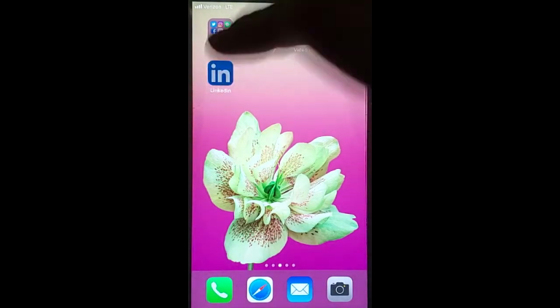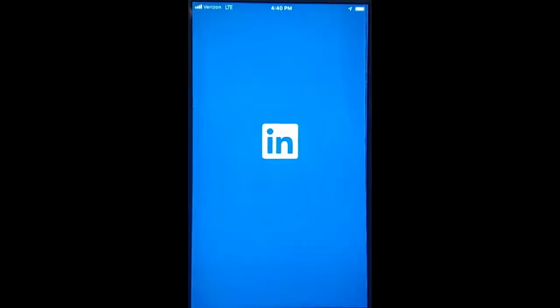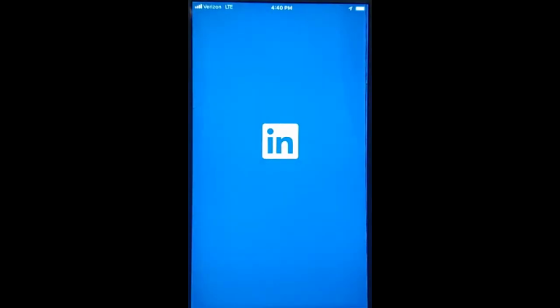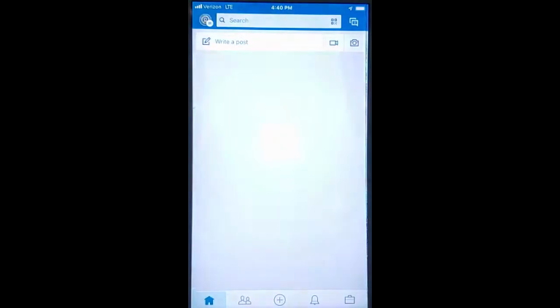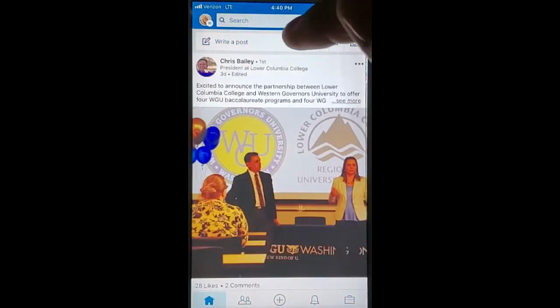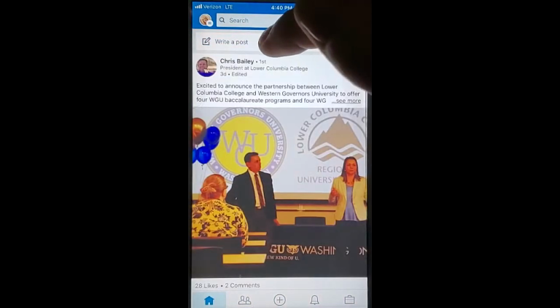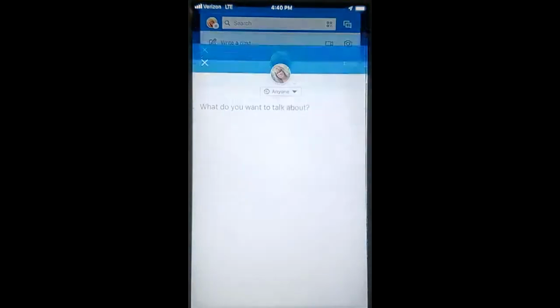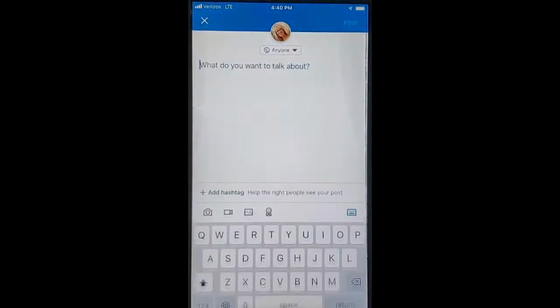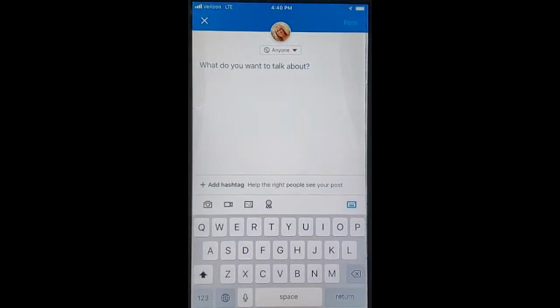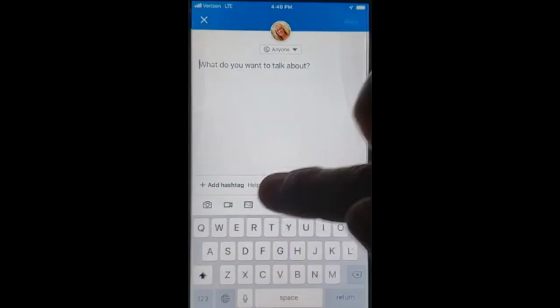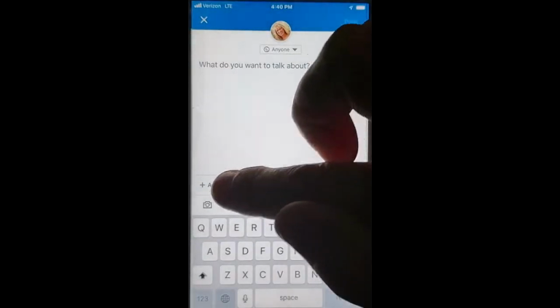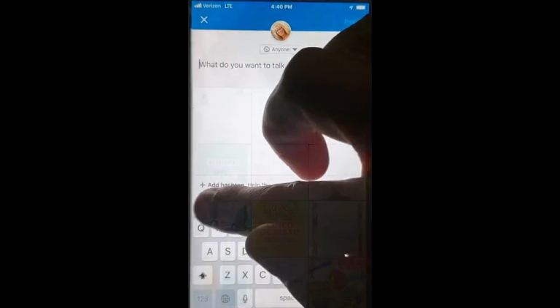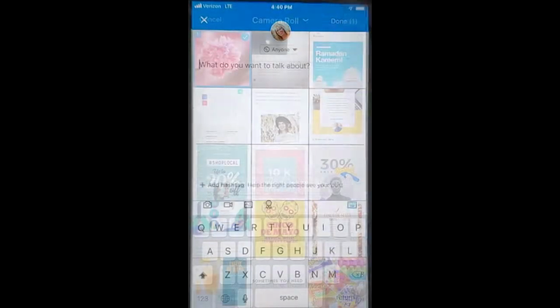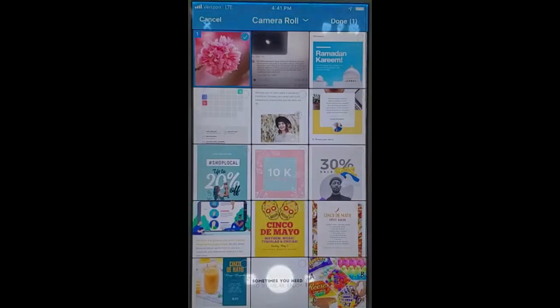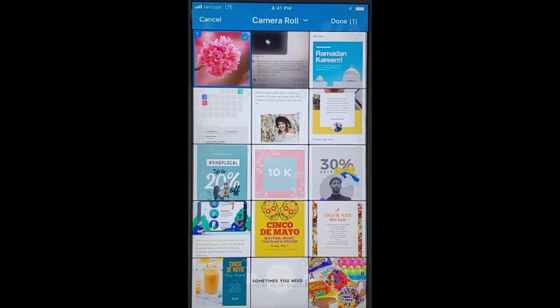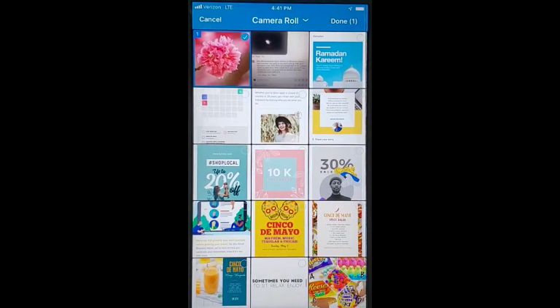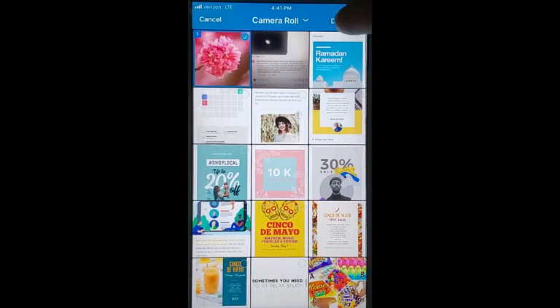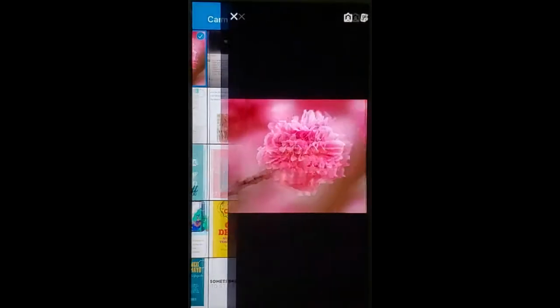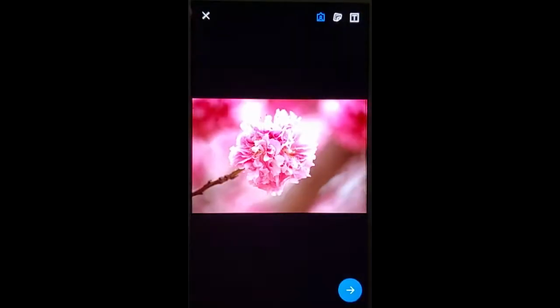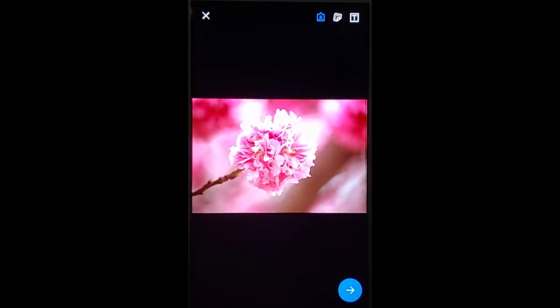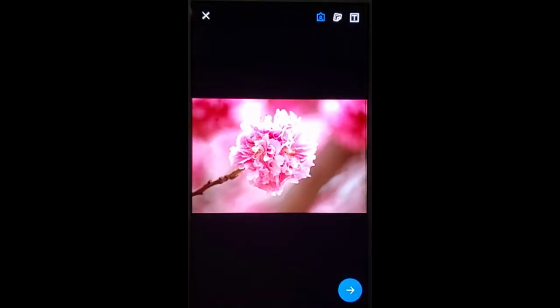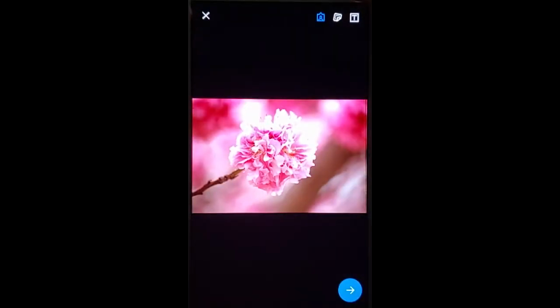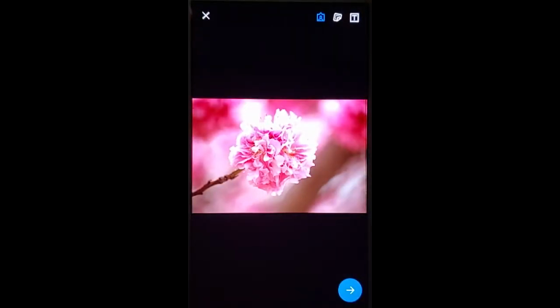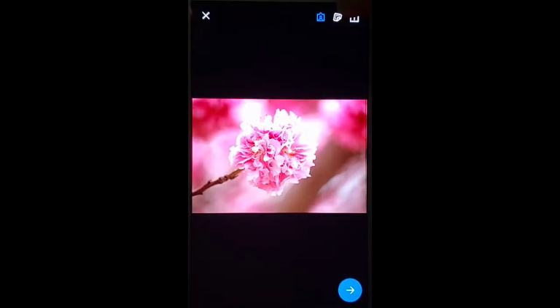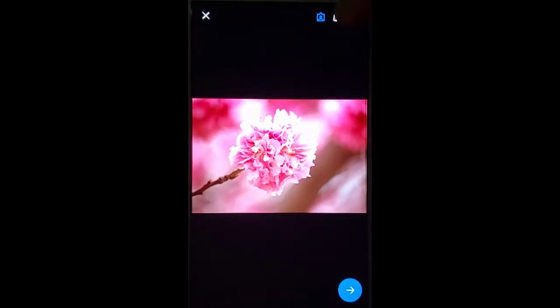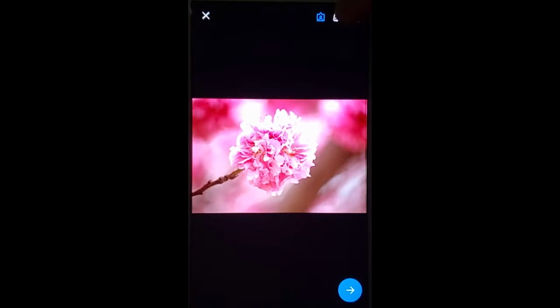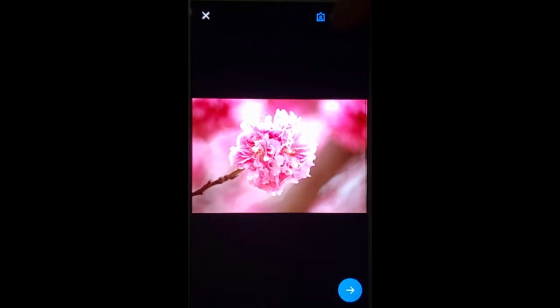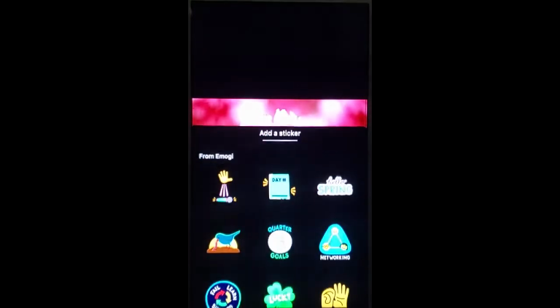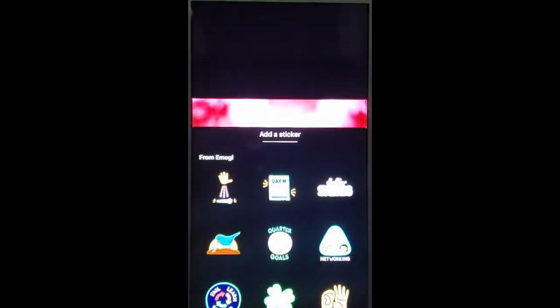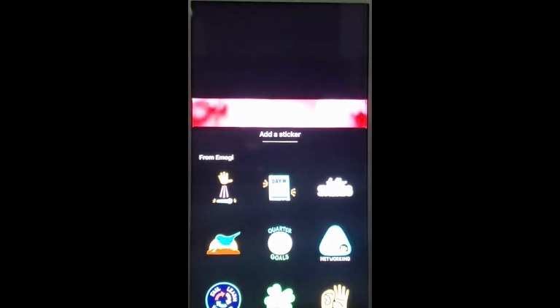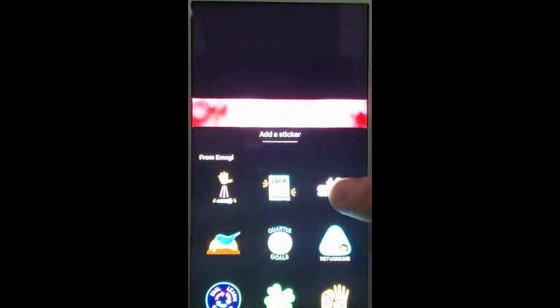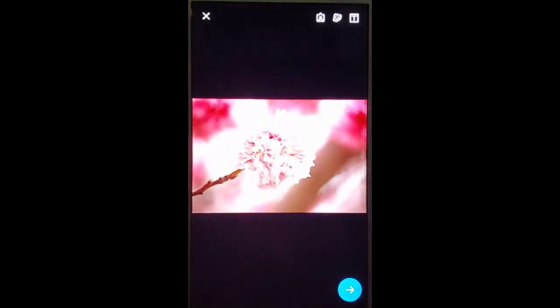Go into your LinkedIn, go to write a post, upload an image or take a photo. Once you have your image up, go ahead and click the new sticker icon and choose a sticker.